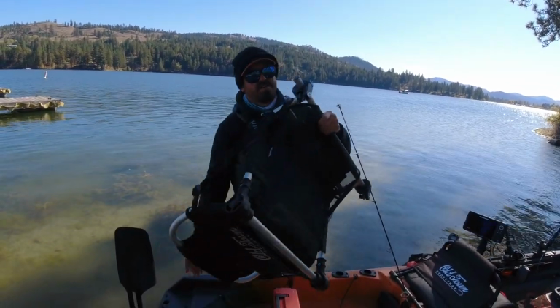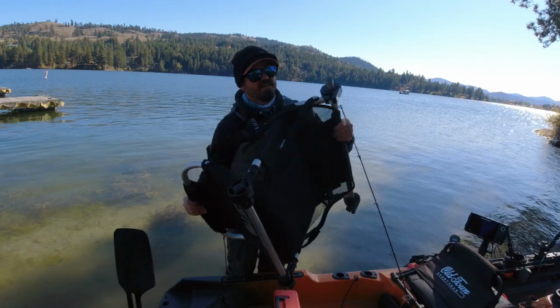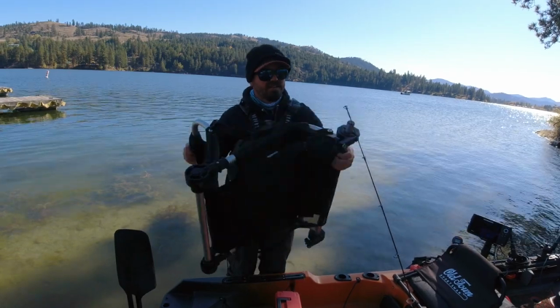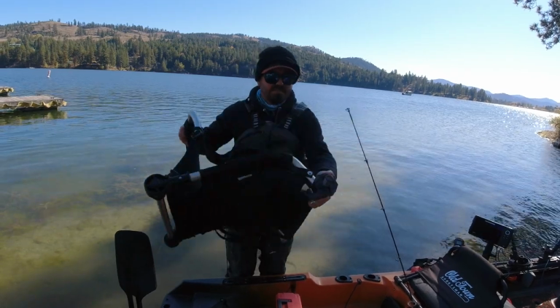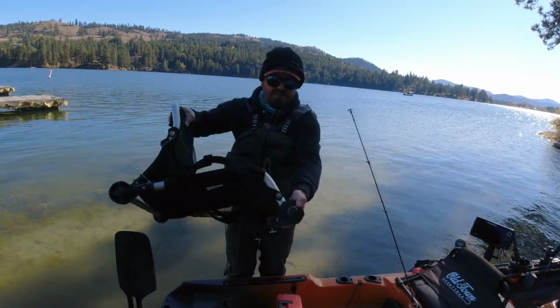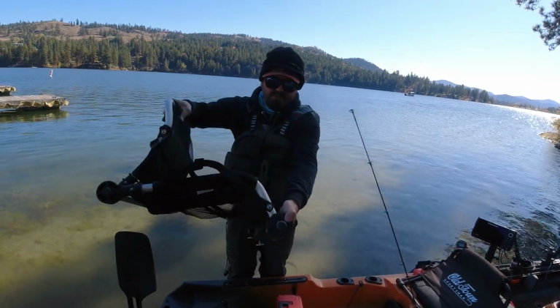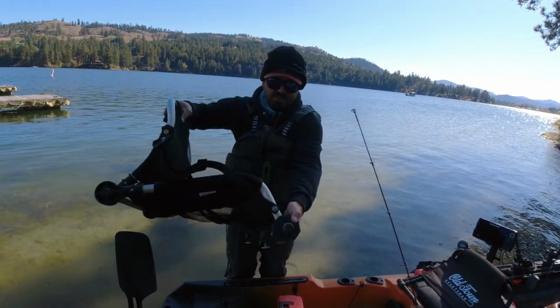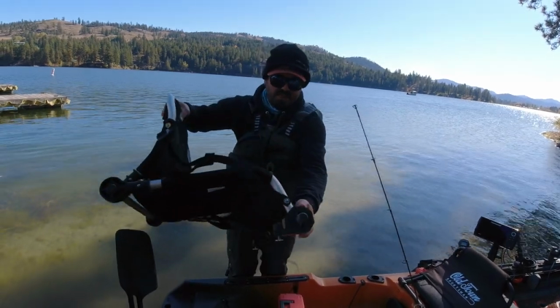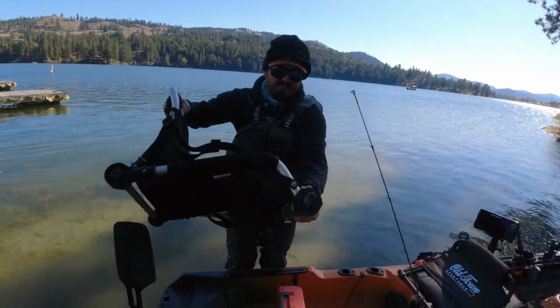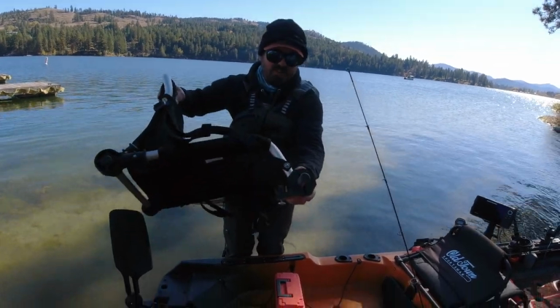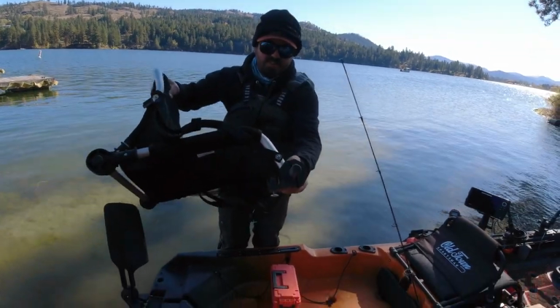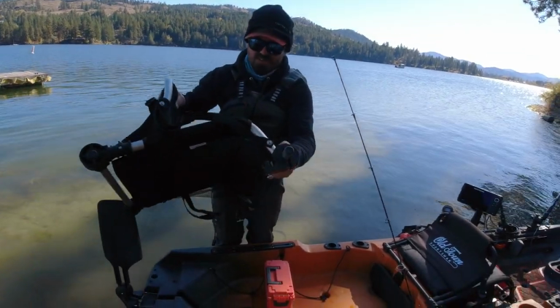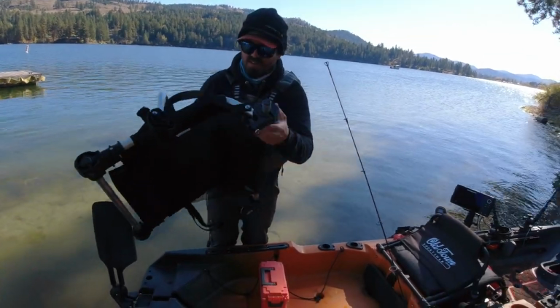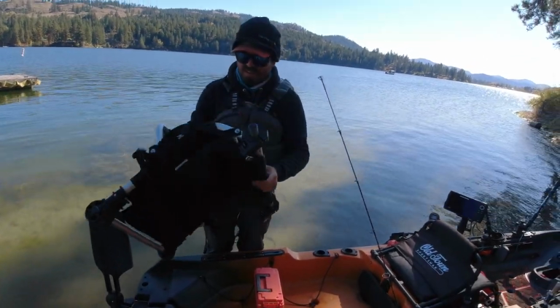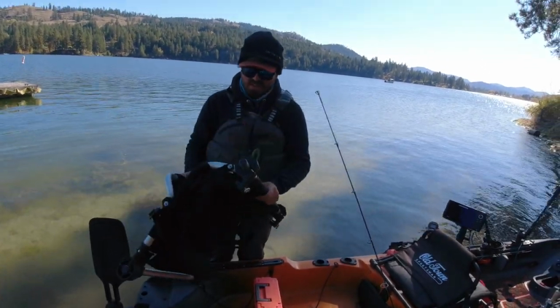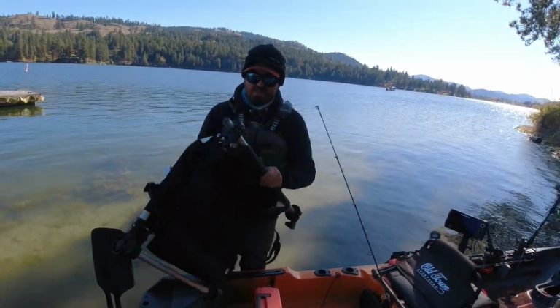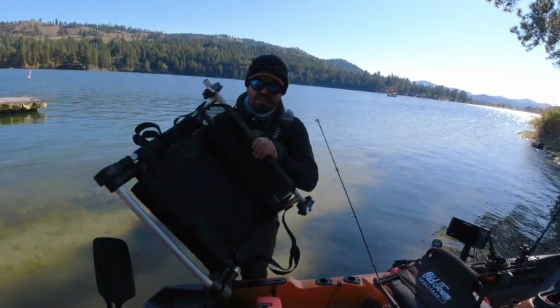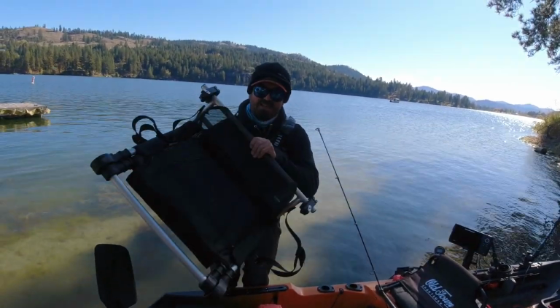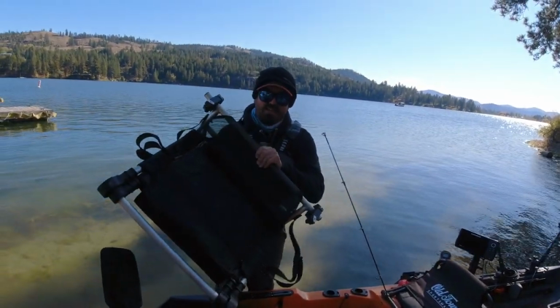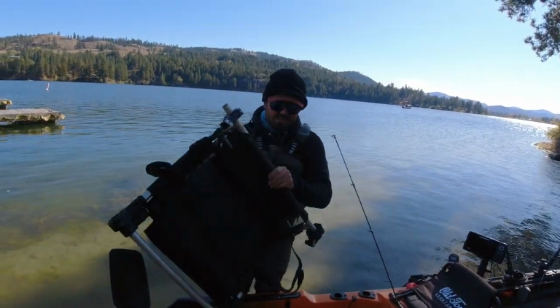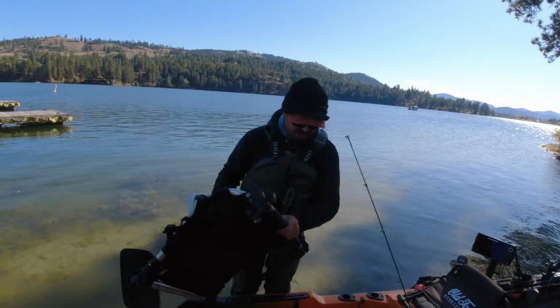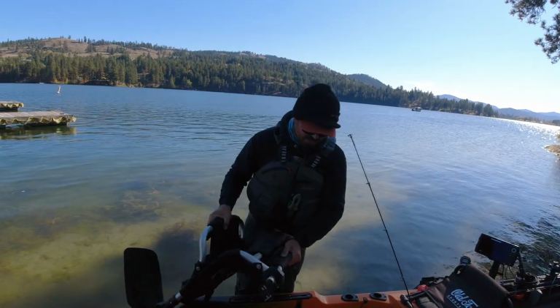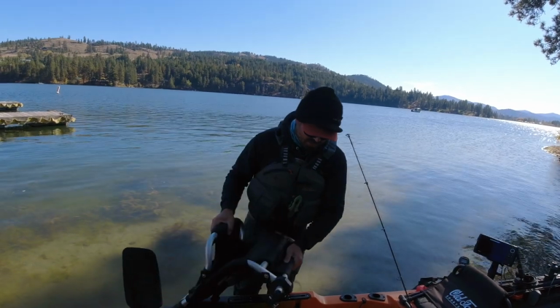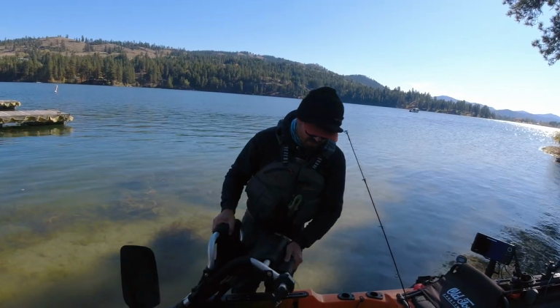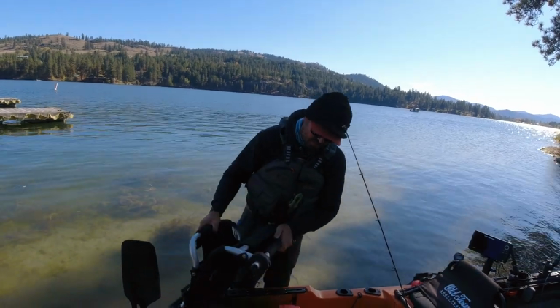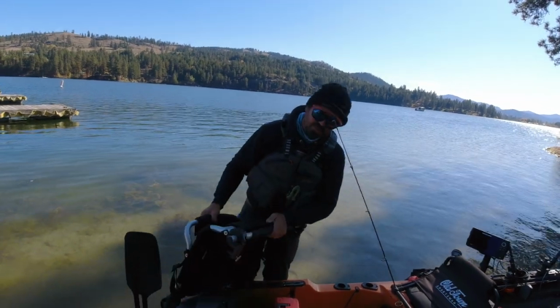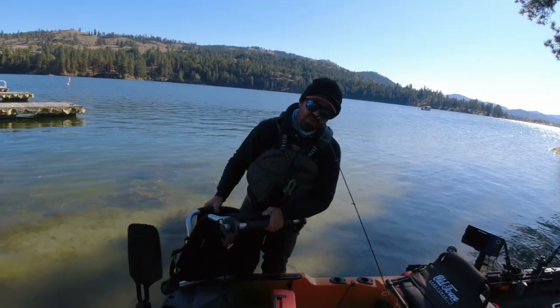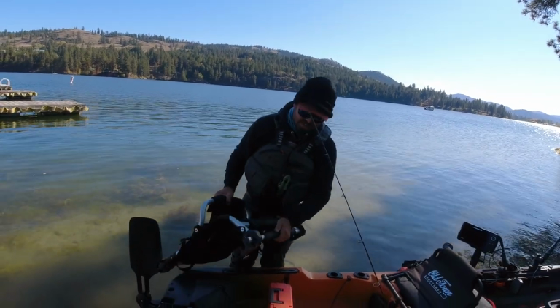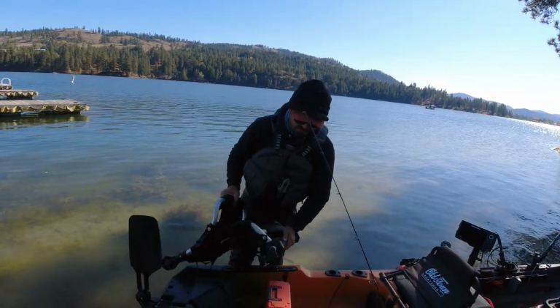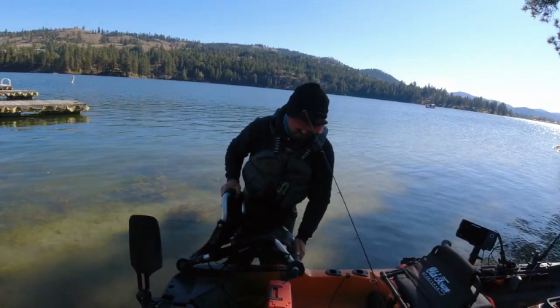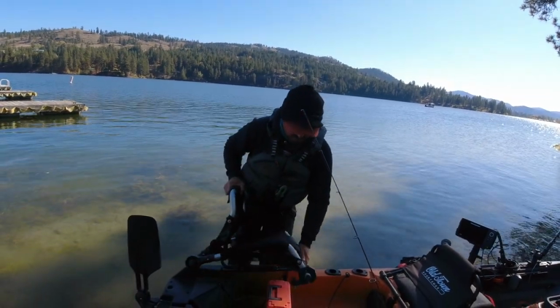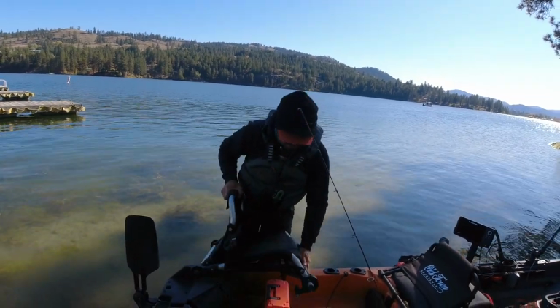It clamps down on there with some rubber clamps. It's very secure, and it makes adding a second chair to an Old Town very easy.